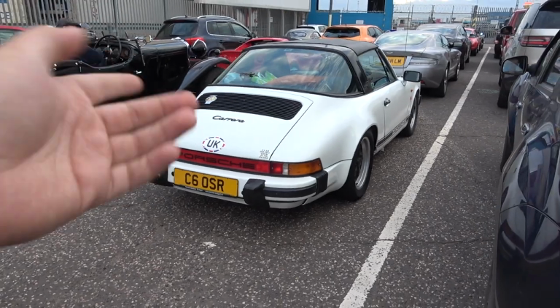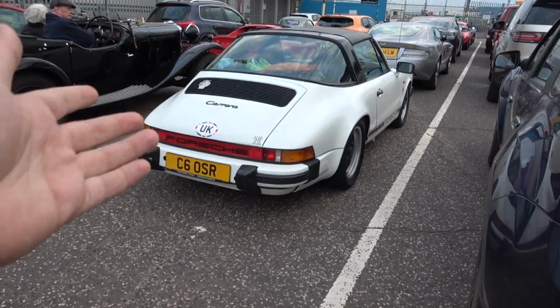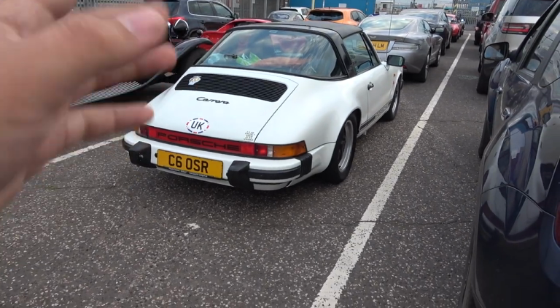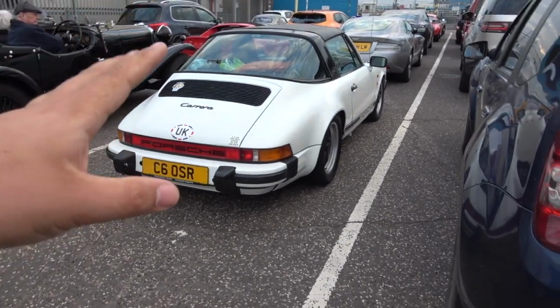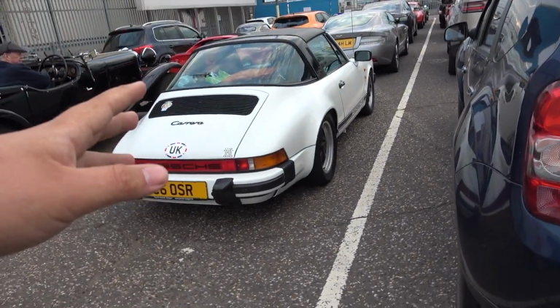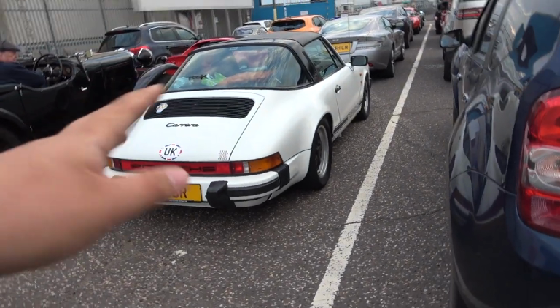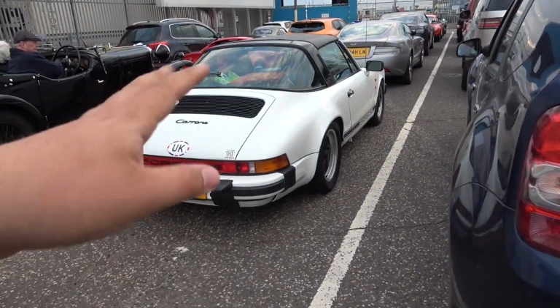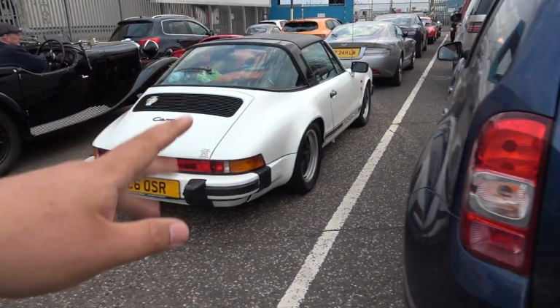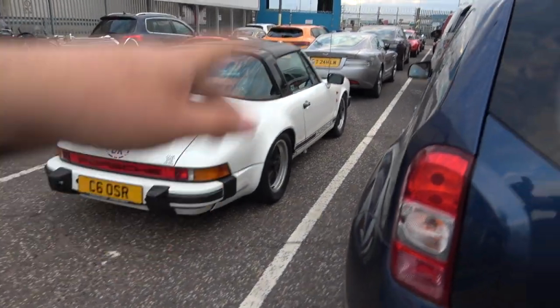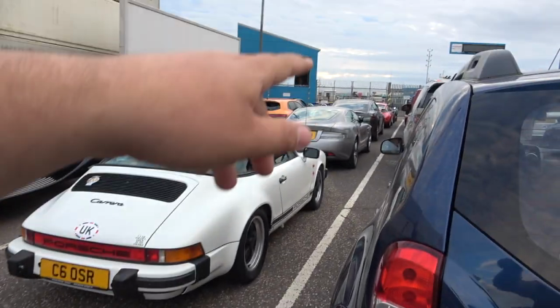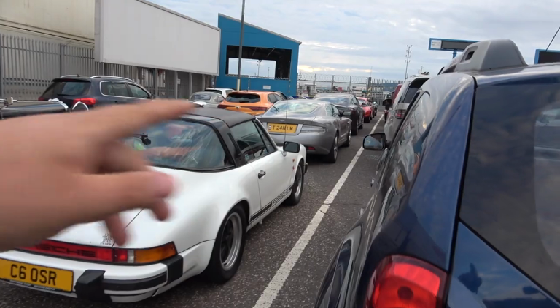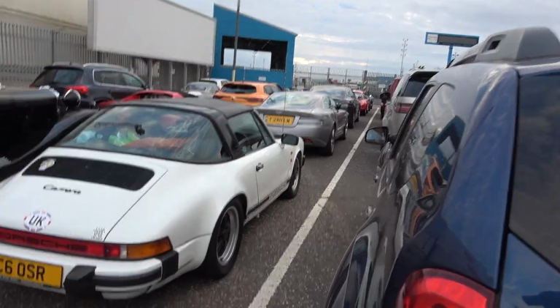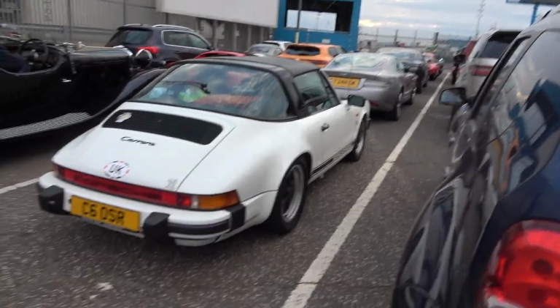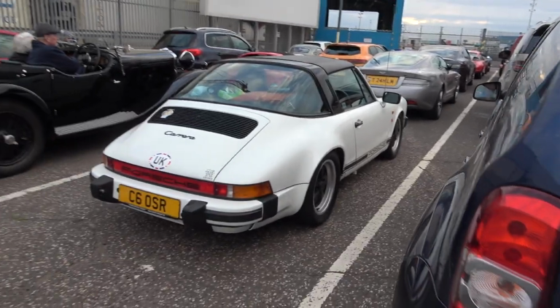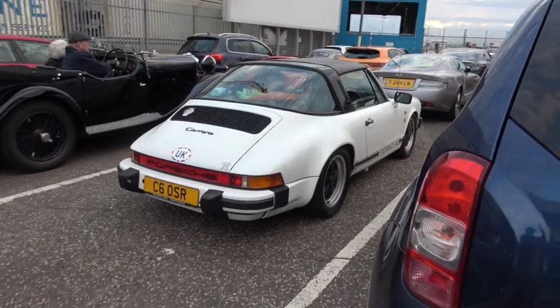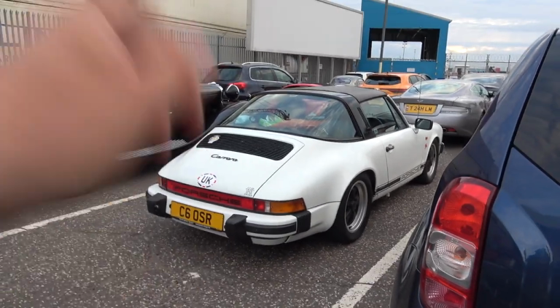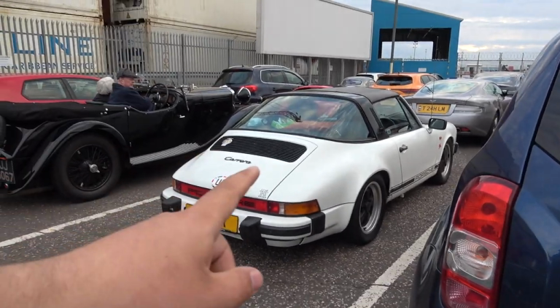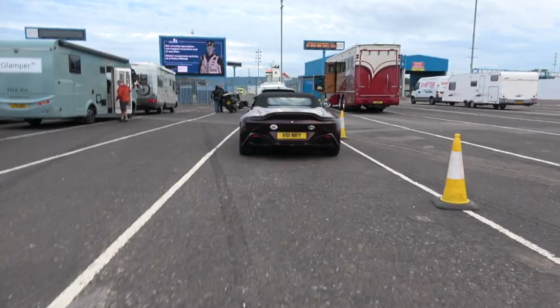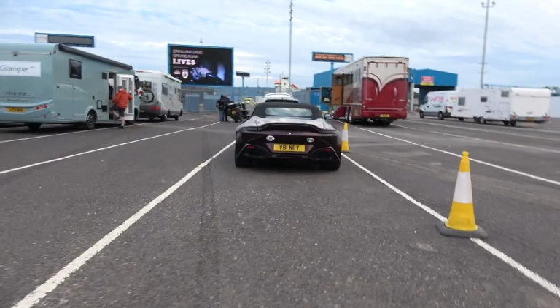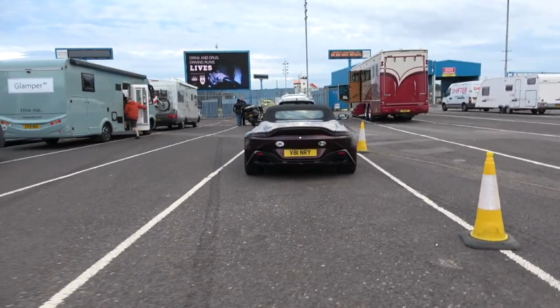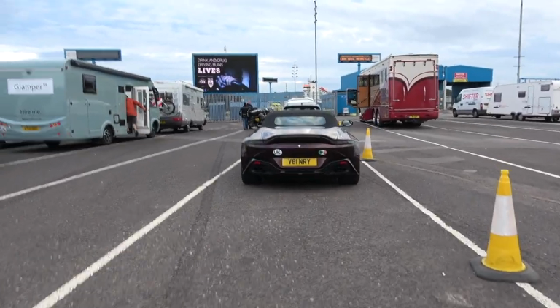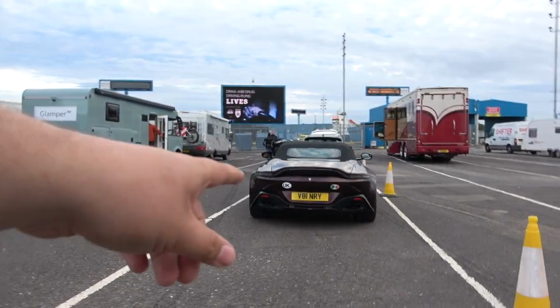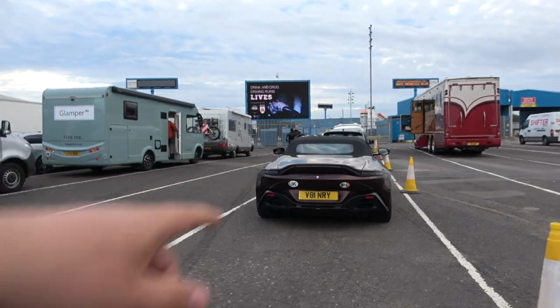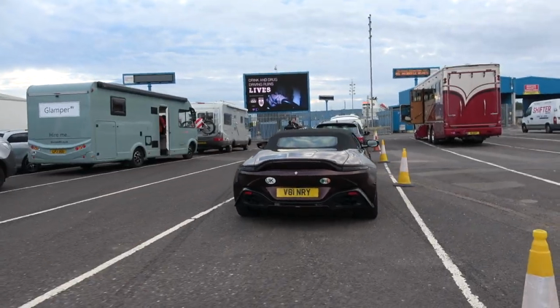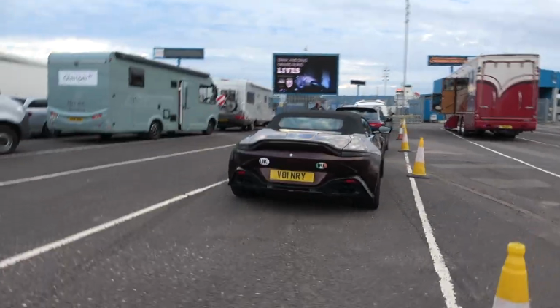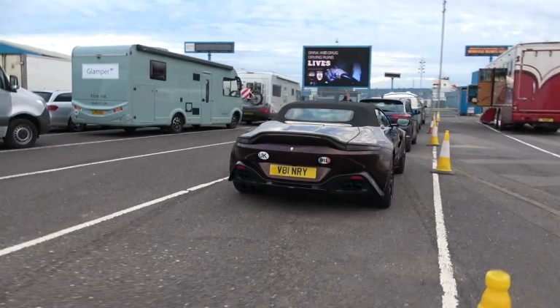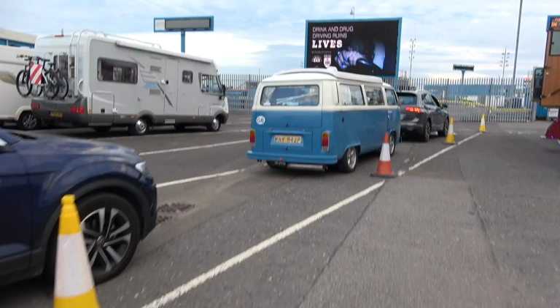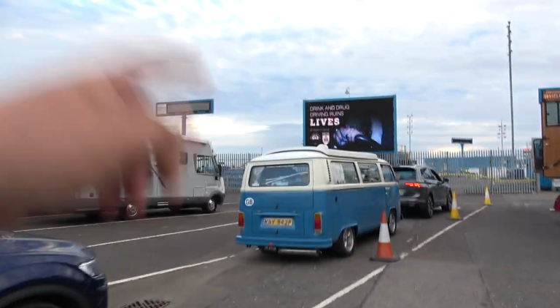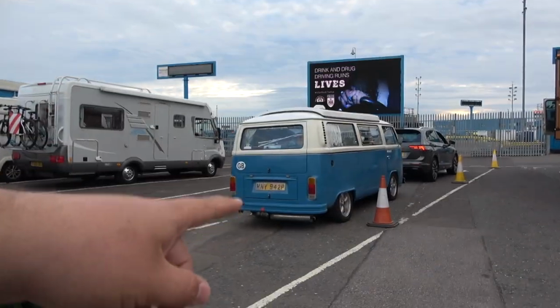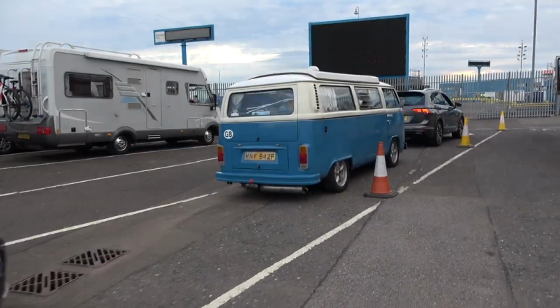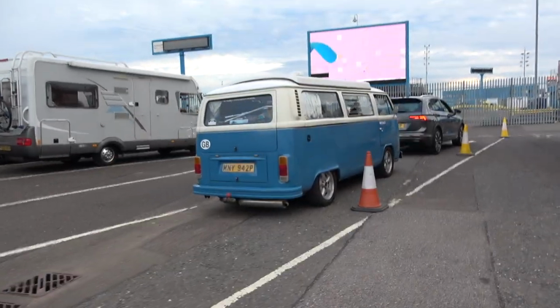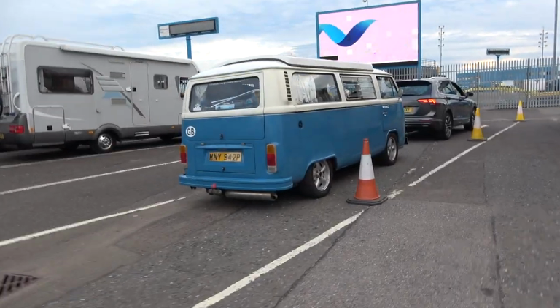A 911 Carrera — it's a Targa, but I don't know exactly which one. There's a DB9, lots of other things. Just spotted this: a very nice Vantage Roadster. Yet another VW camper.